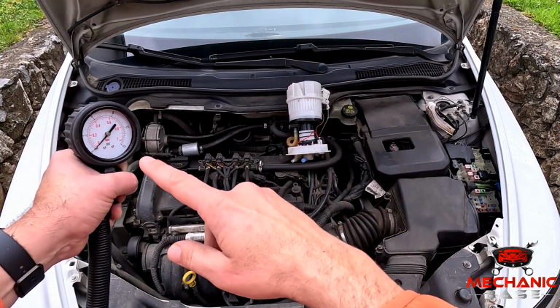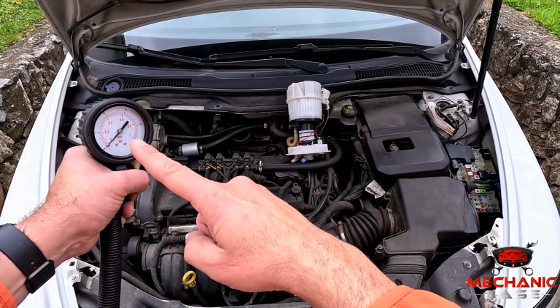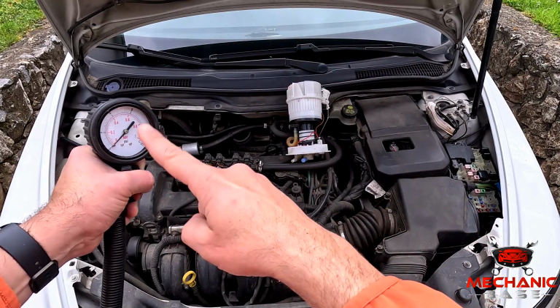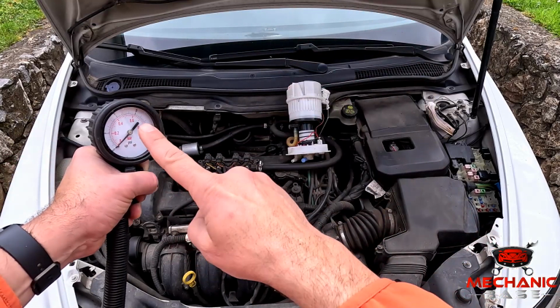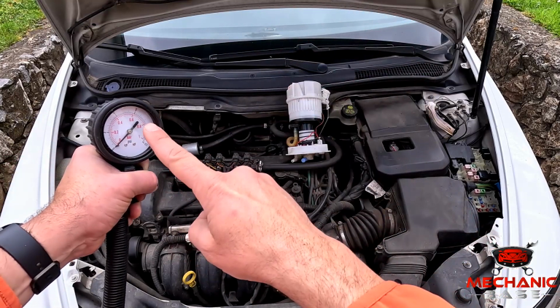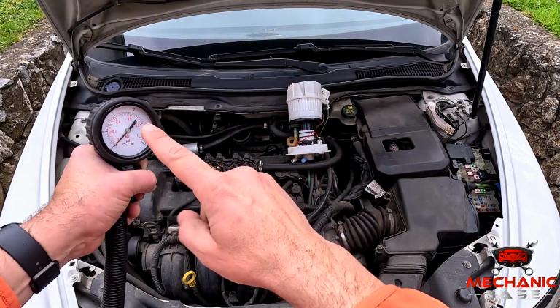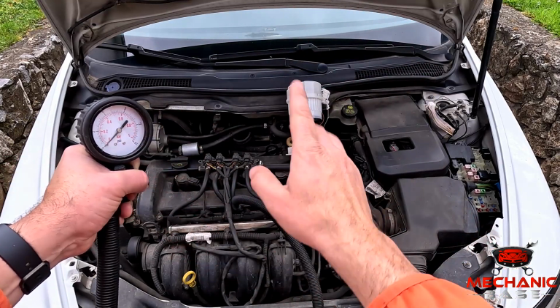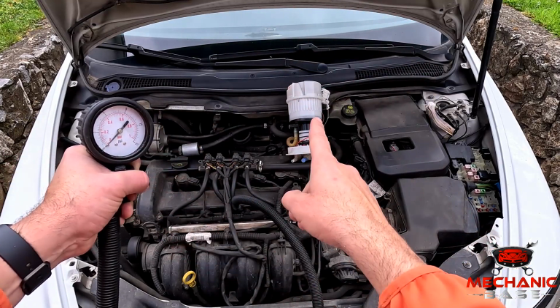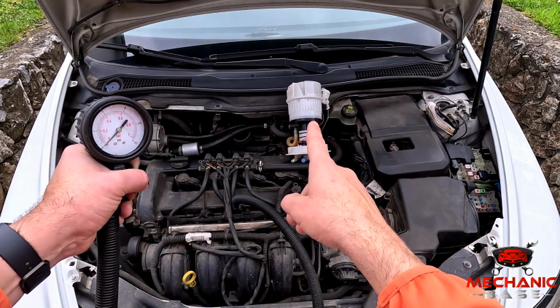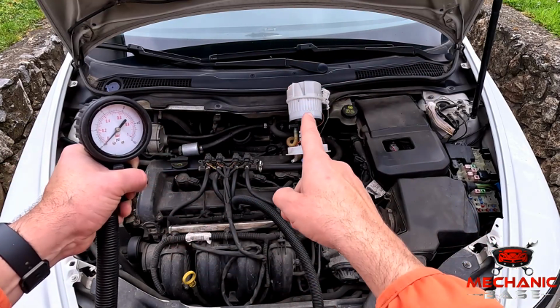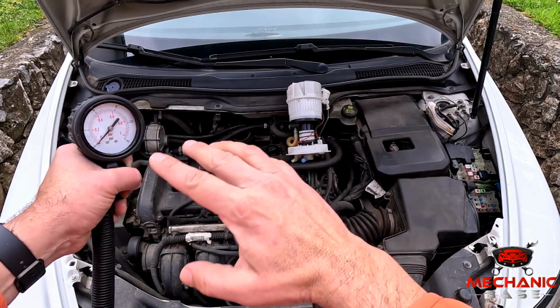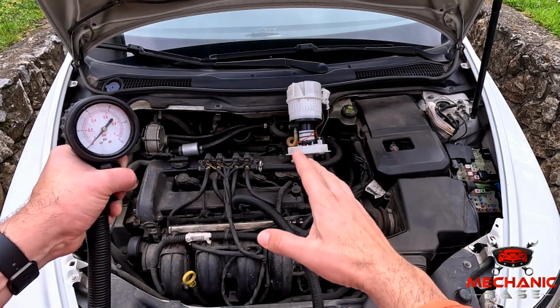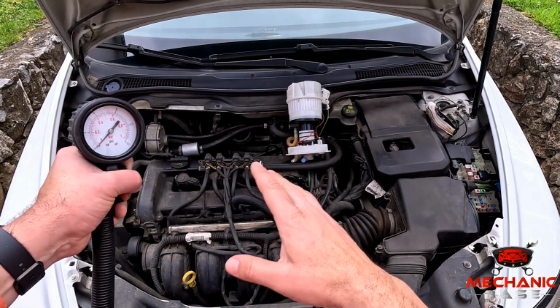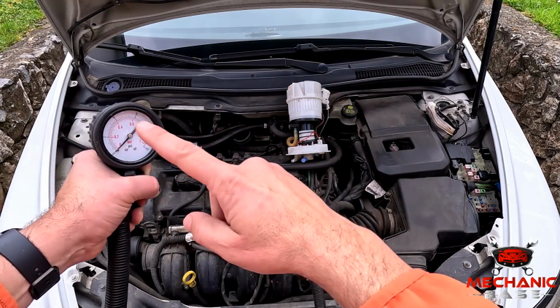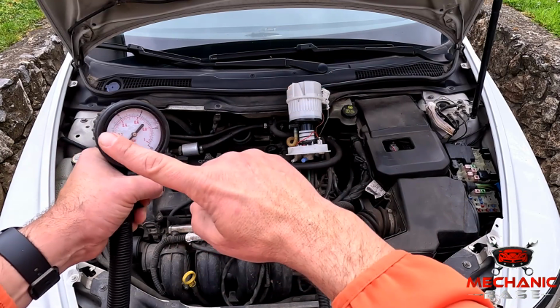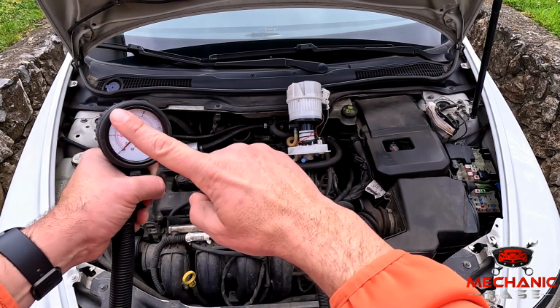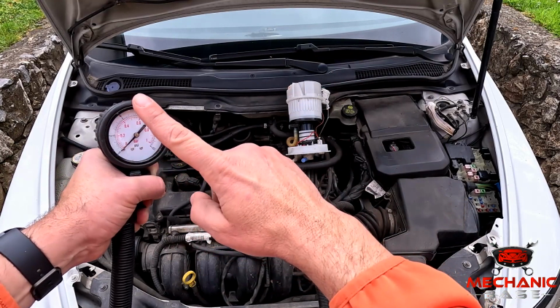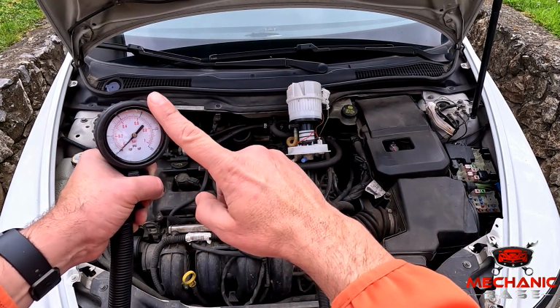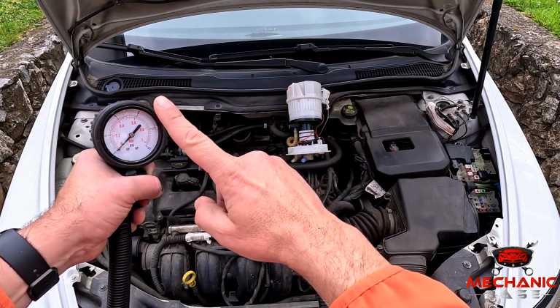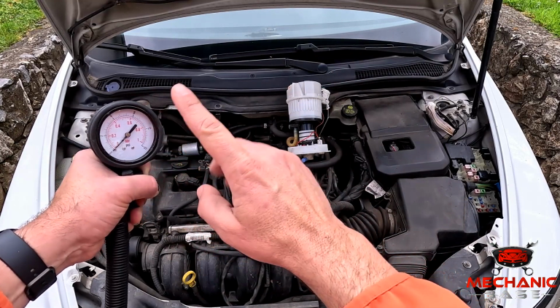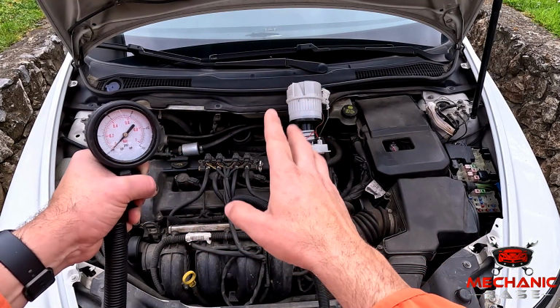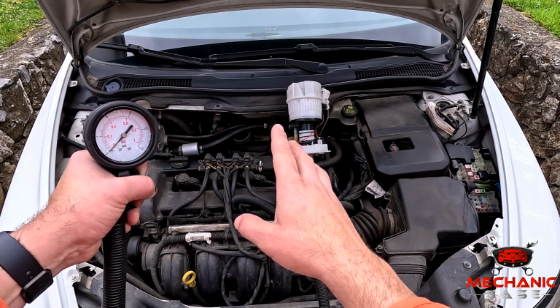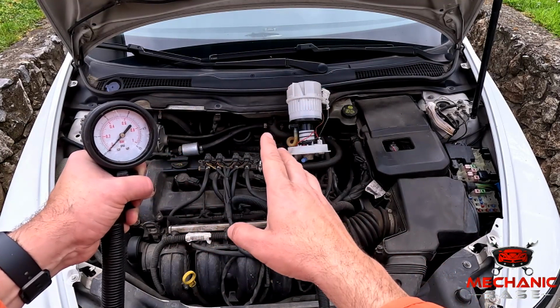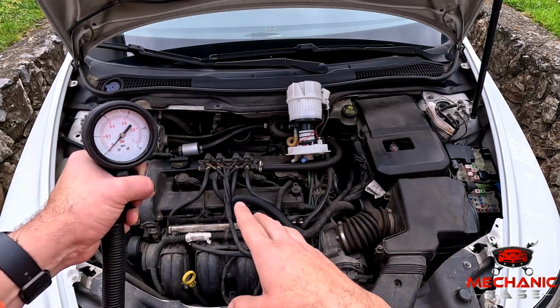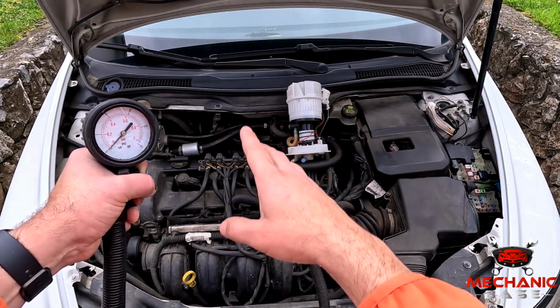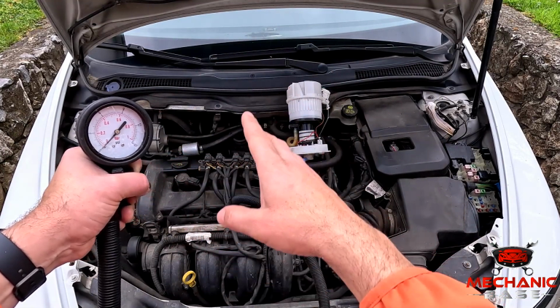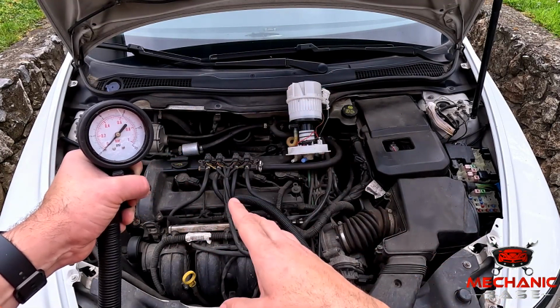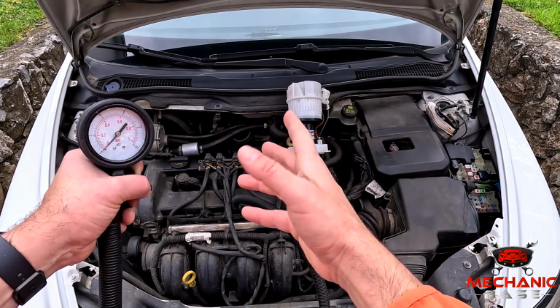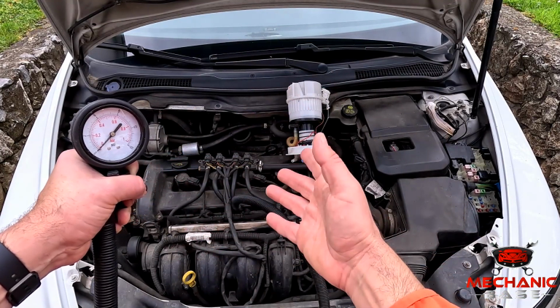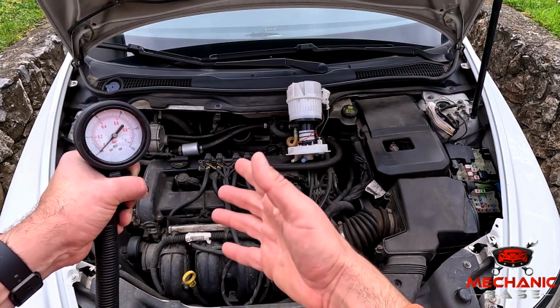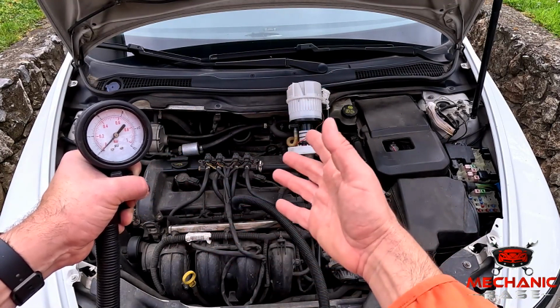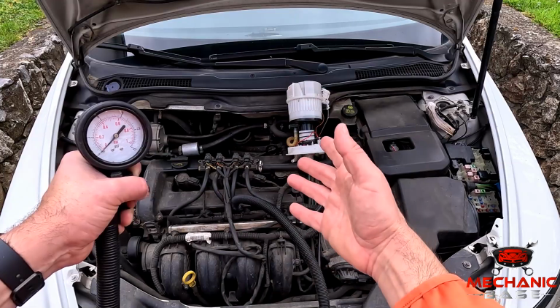But if nothing happens, the pump is not working. And if the pressure builds up very slowly, you might have a clogged filter or something else obstructing the flow.